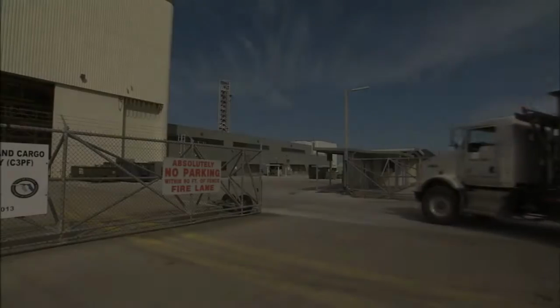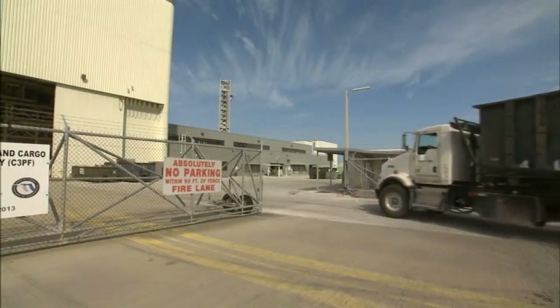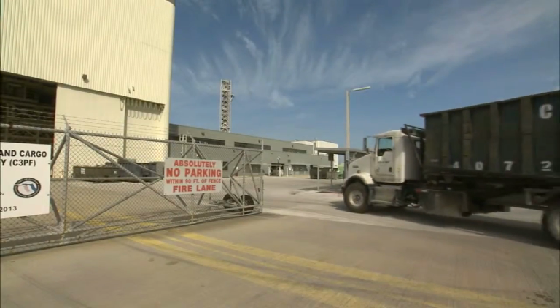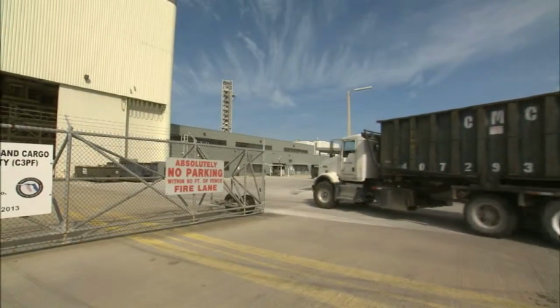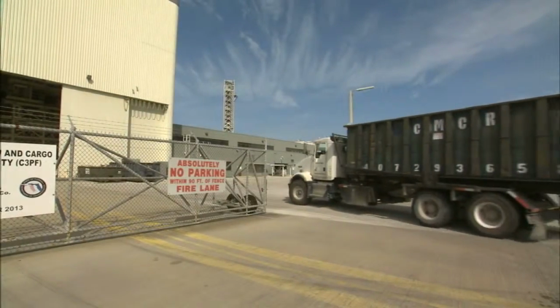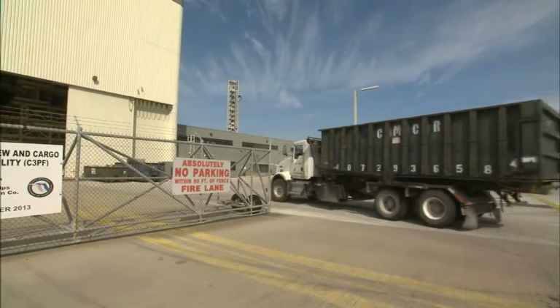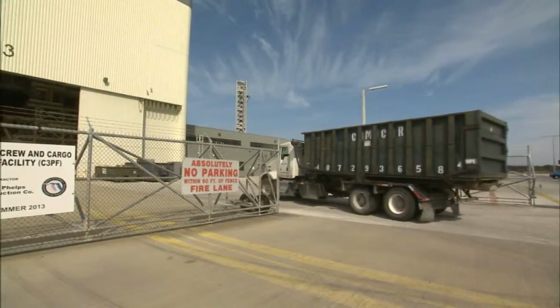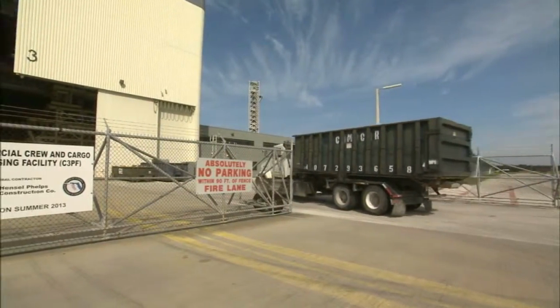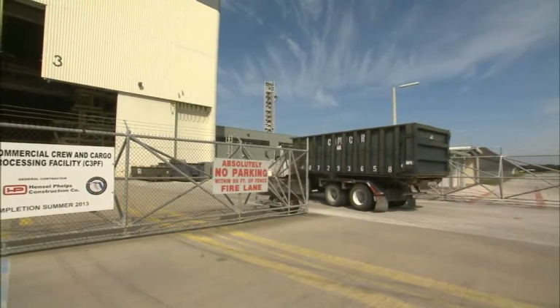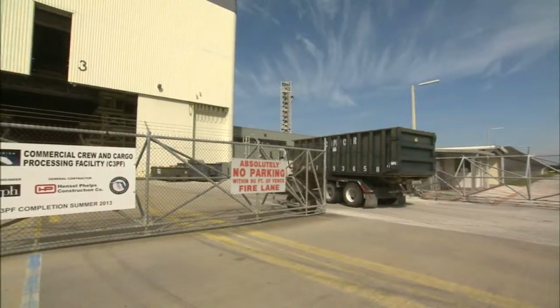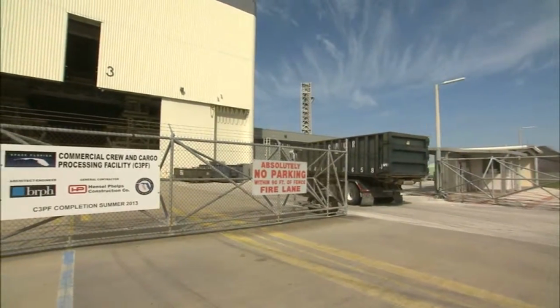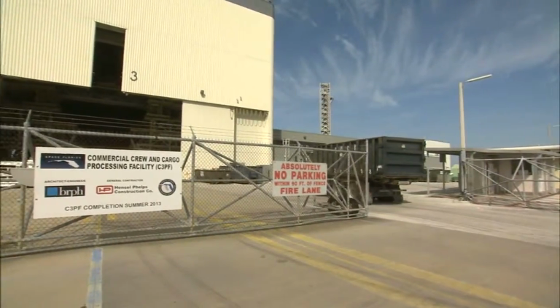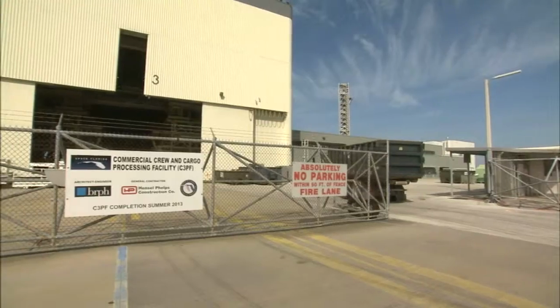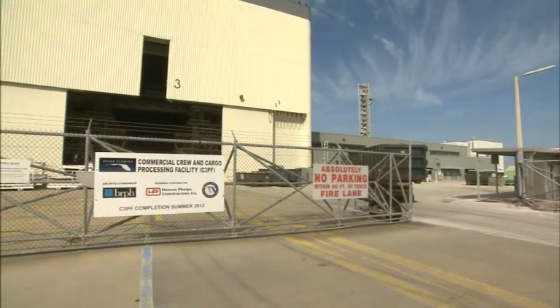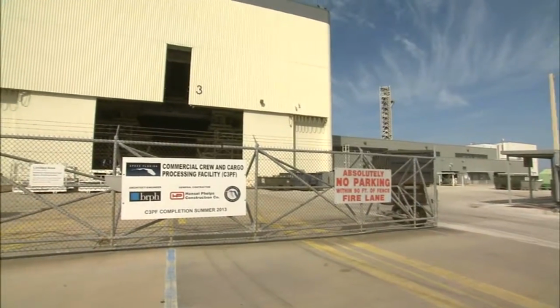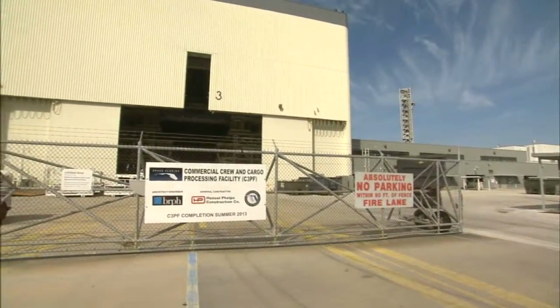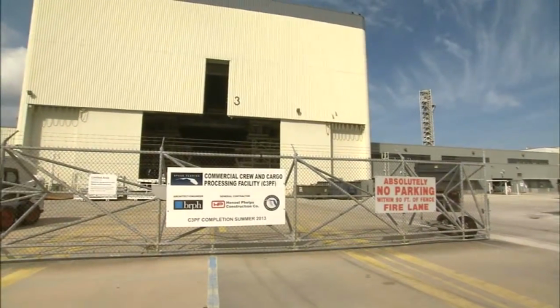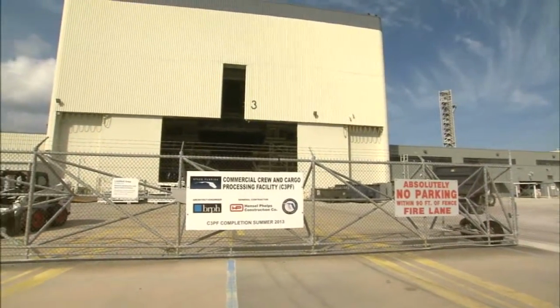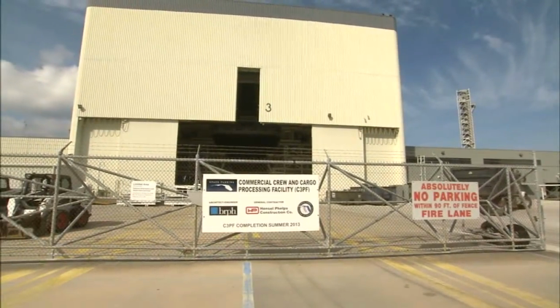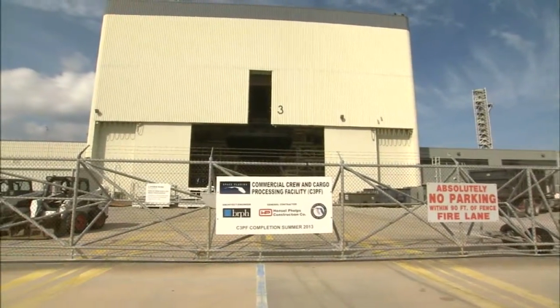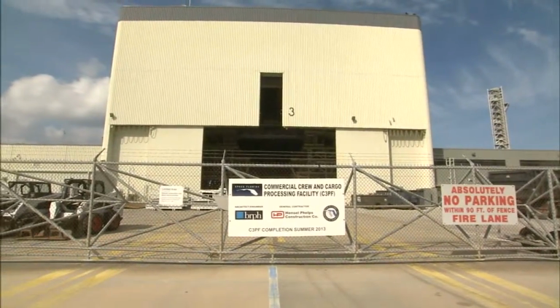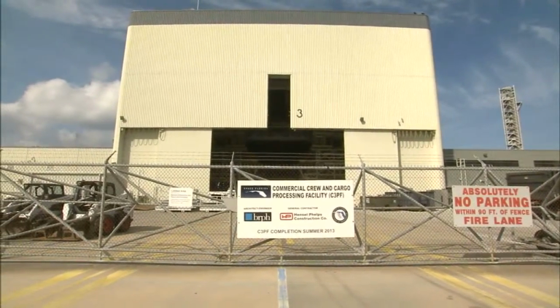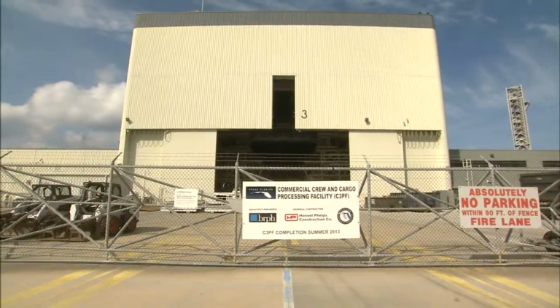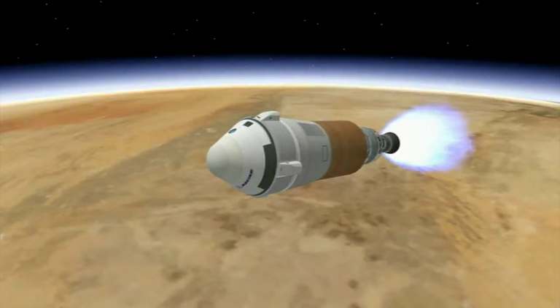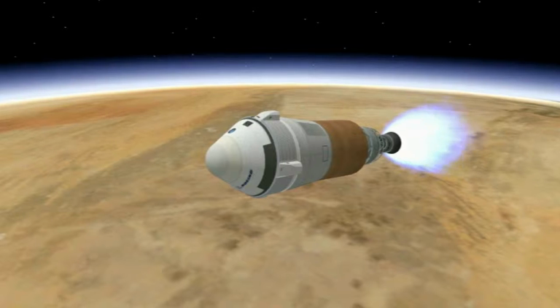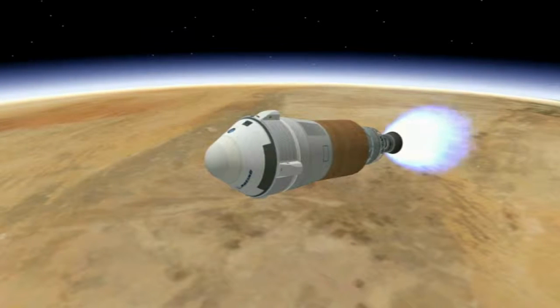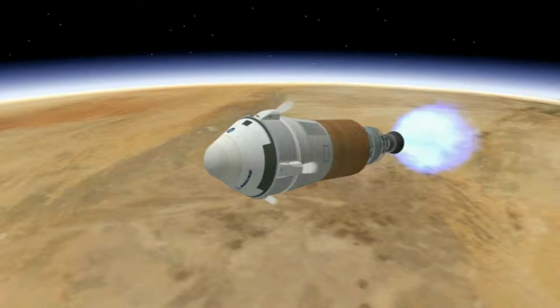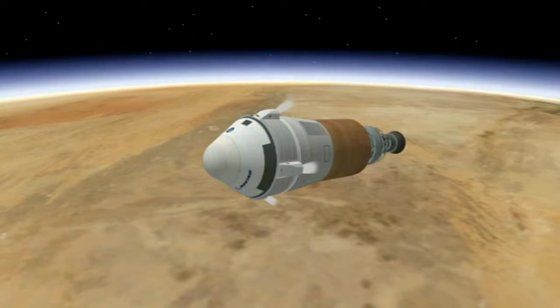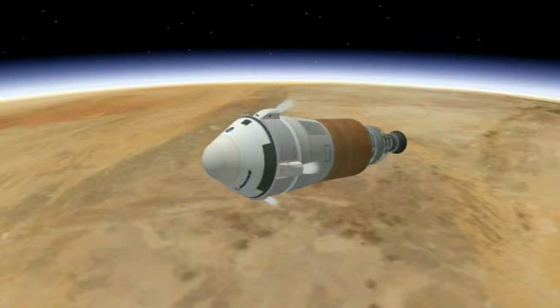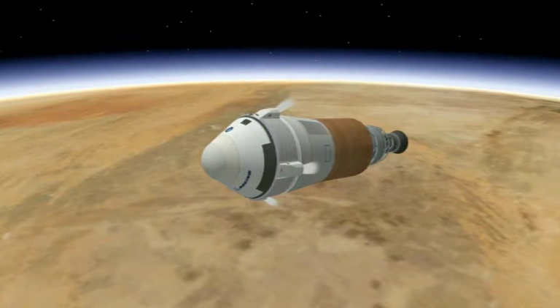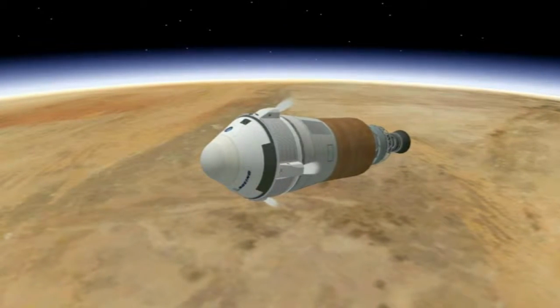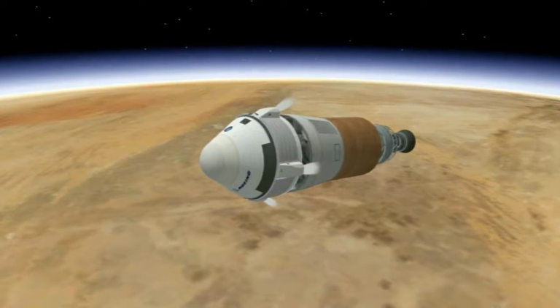A facility full of platforms that once fit NASA's space shuttles like a glove is transitioning to make room for a new fleet of low-Earth orbit bound vehicles — the Boeing Company's CST-100 spacecraft.